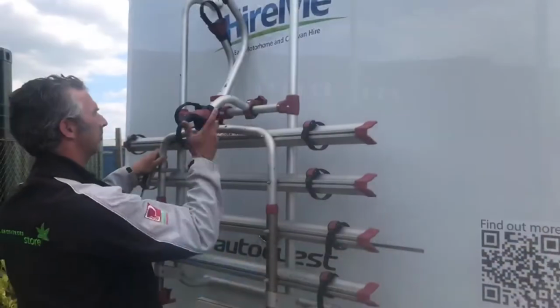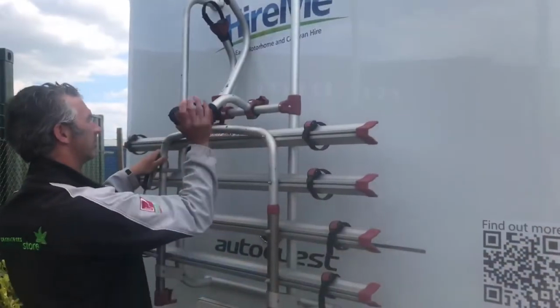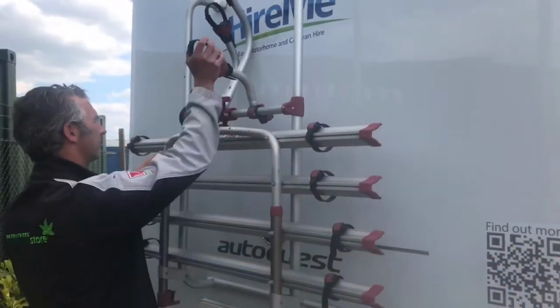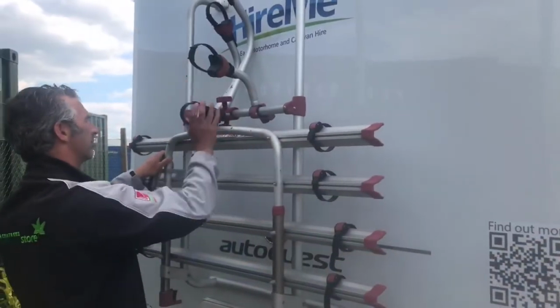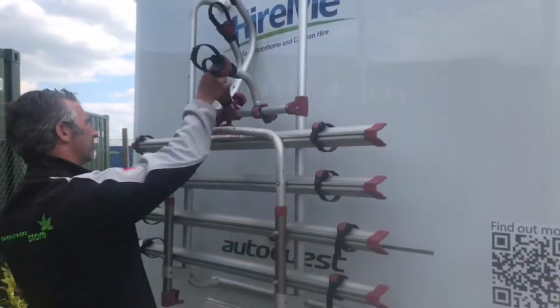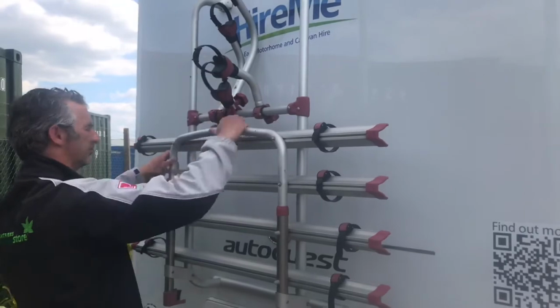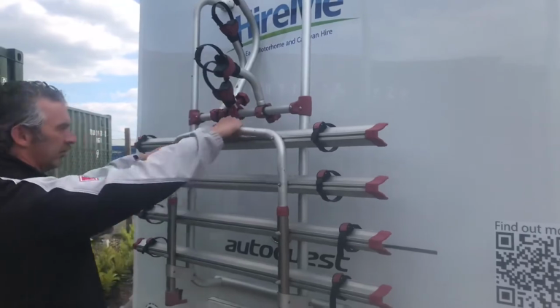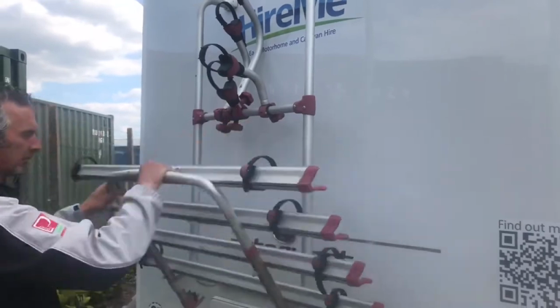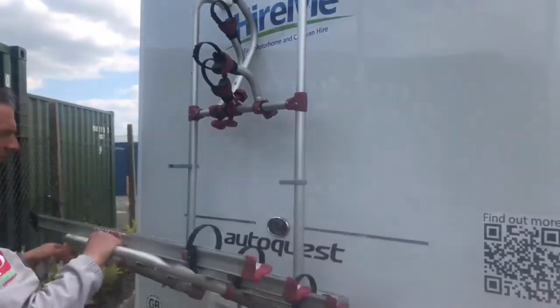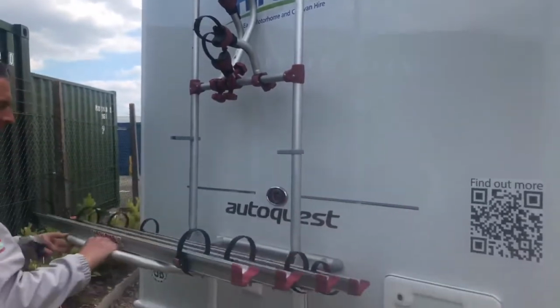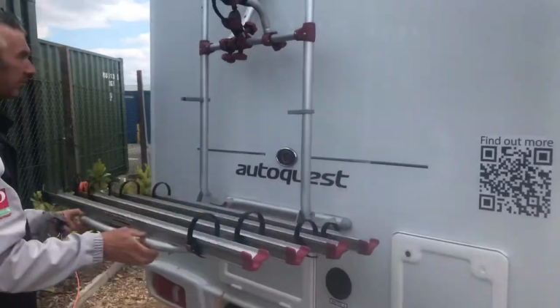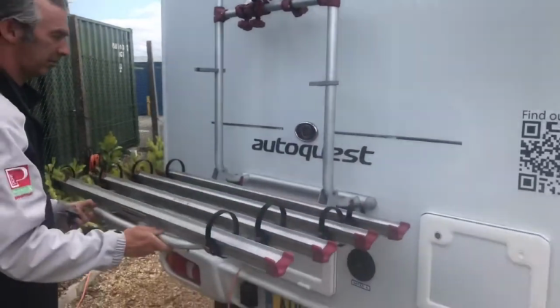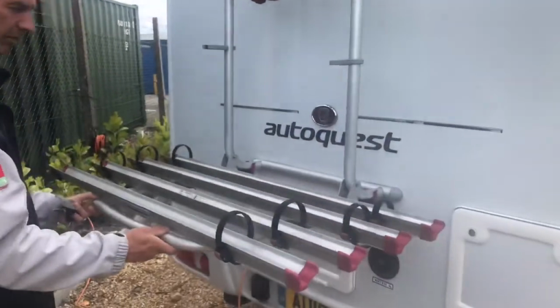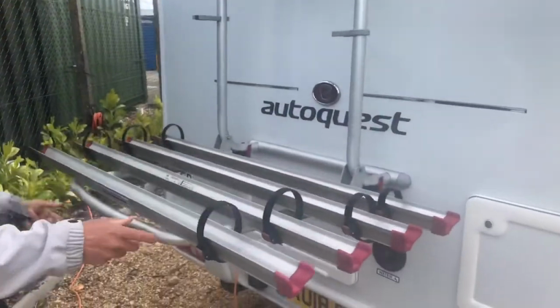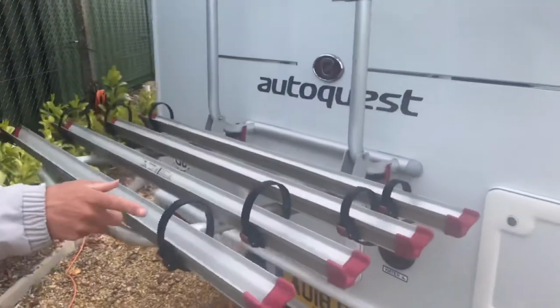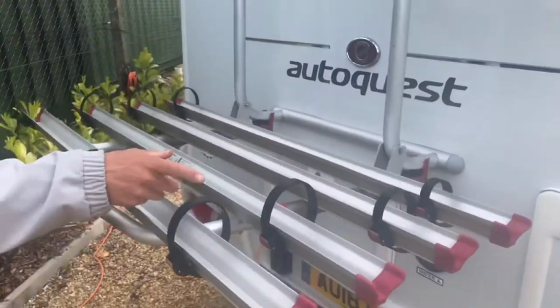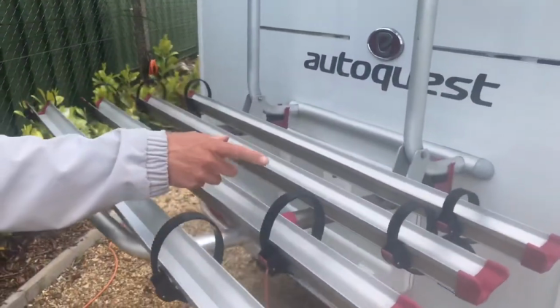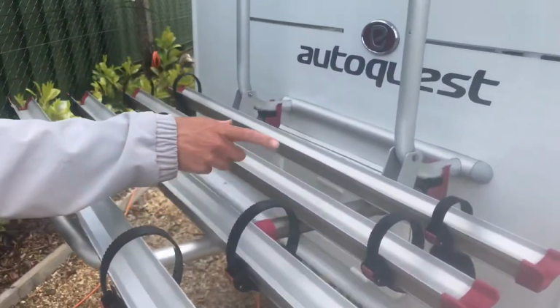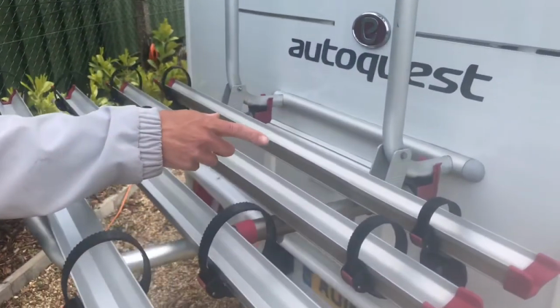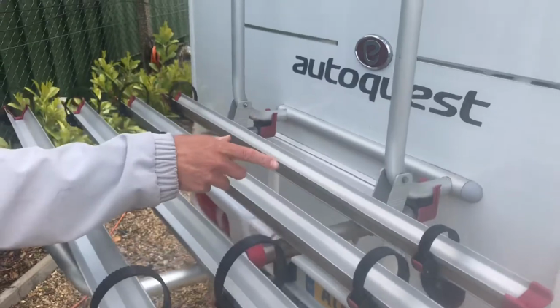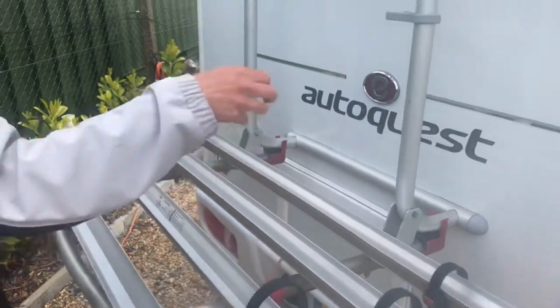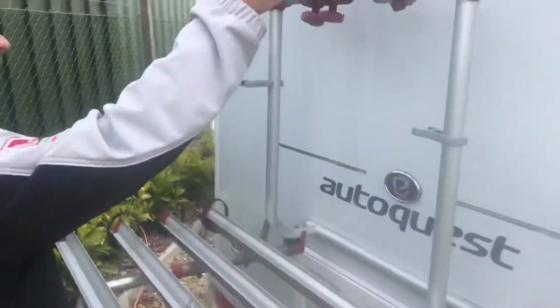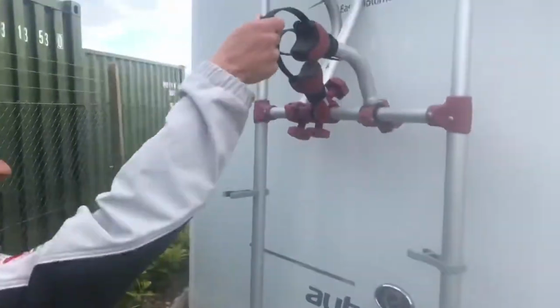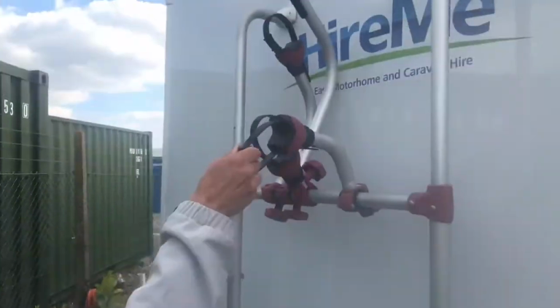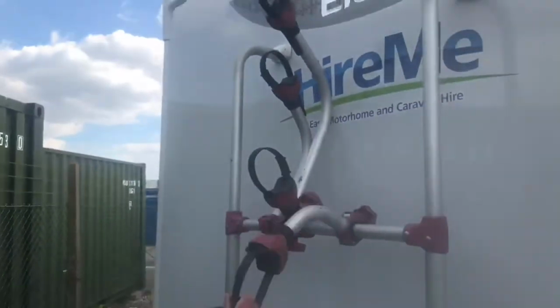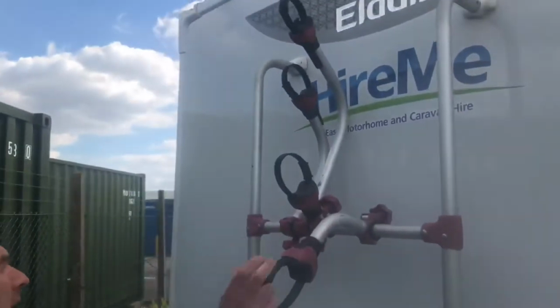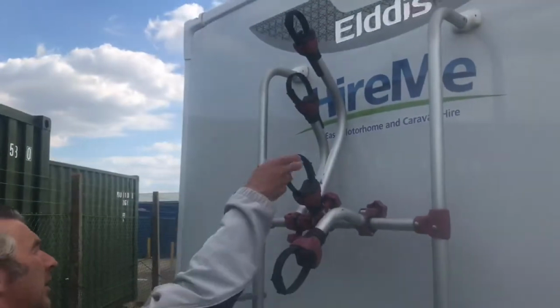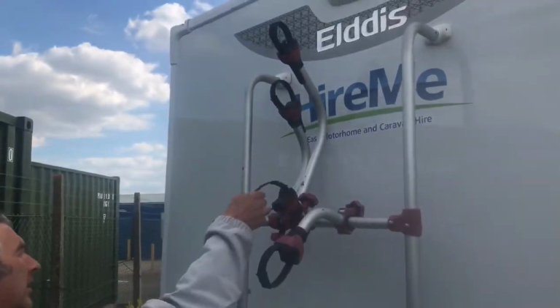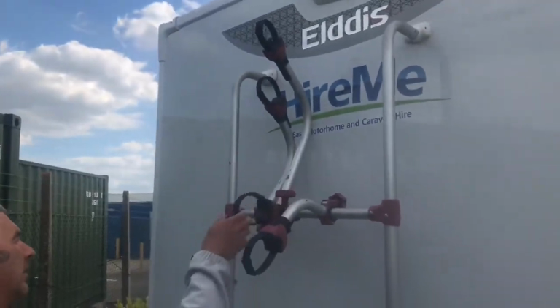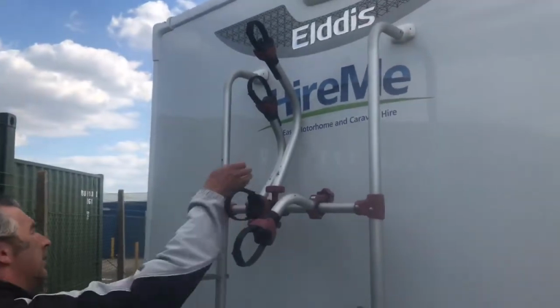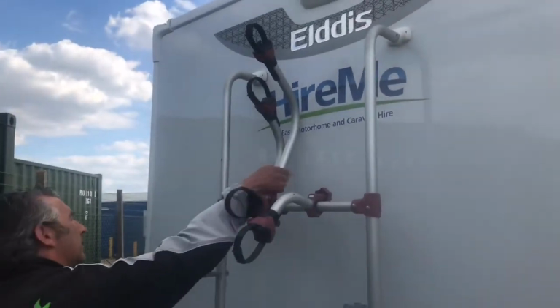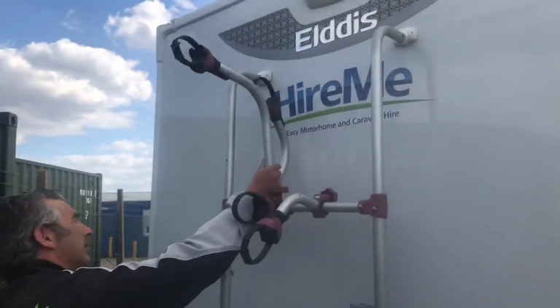There's a cycle rack that carries four bikes on the back of the motorhome. Pull it down into place. The wheels locate in these gullies, the straps go through the spokes, and the arms come down and strap onto the crossbars of the bikes.